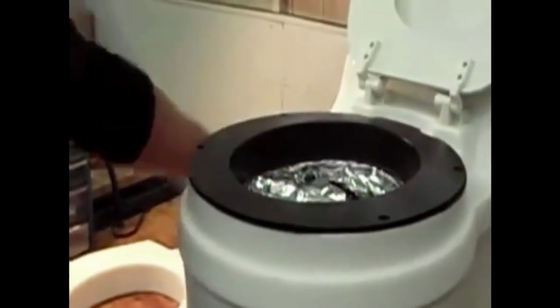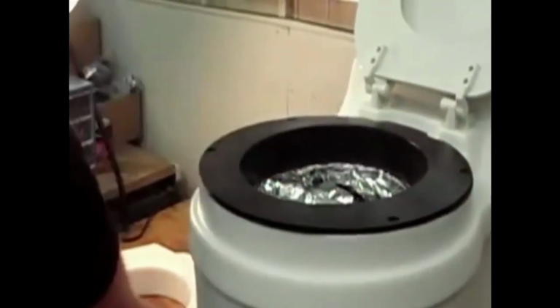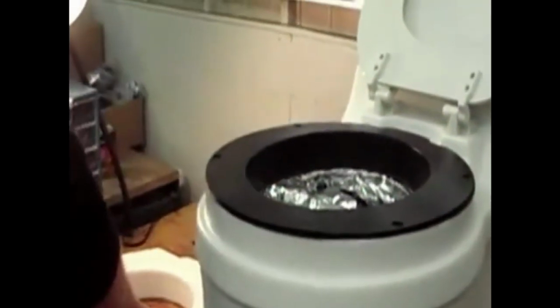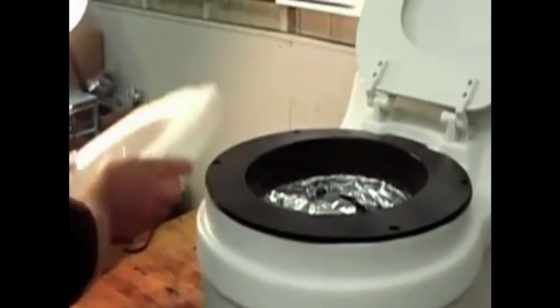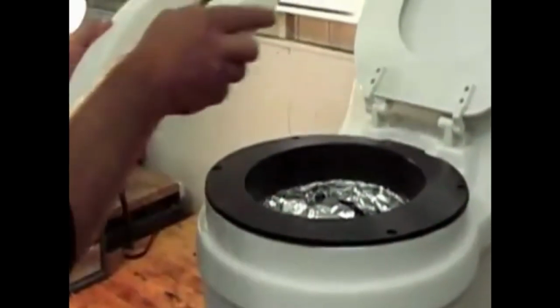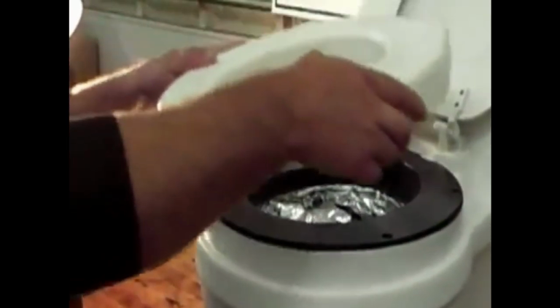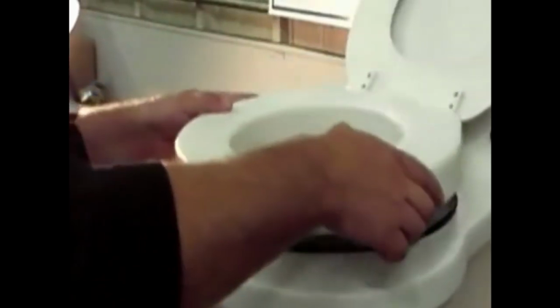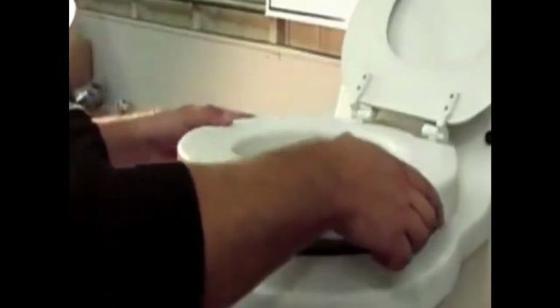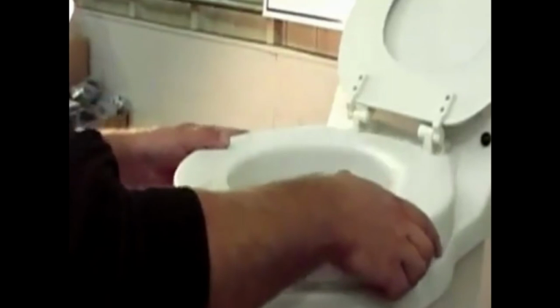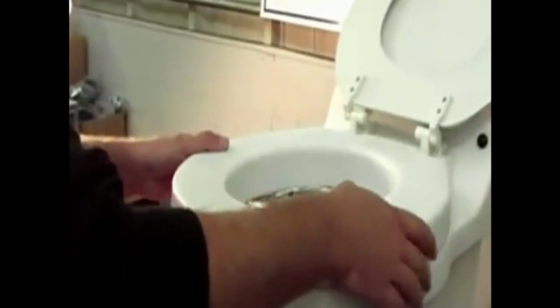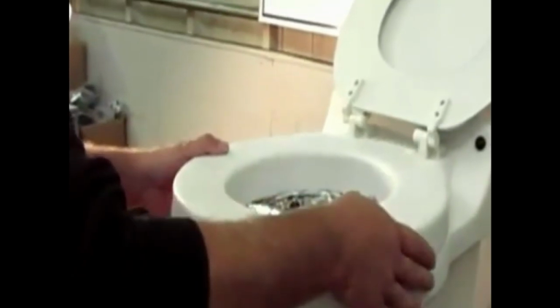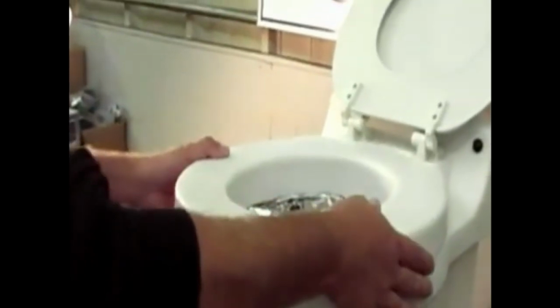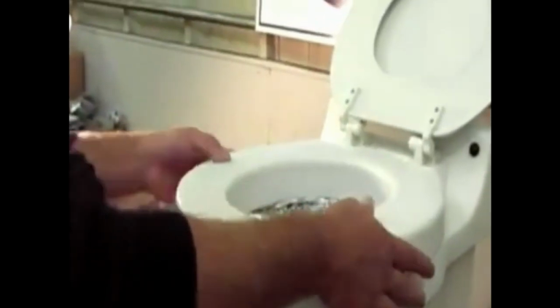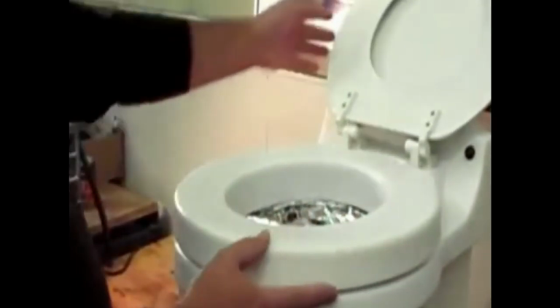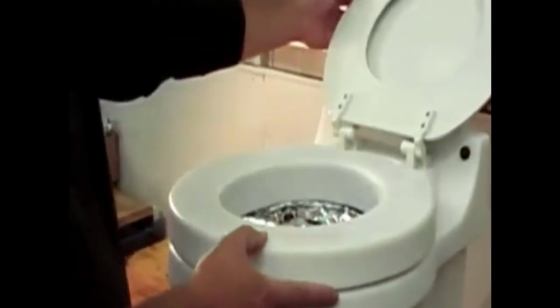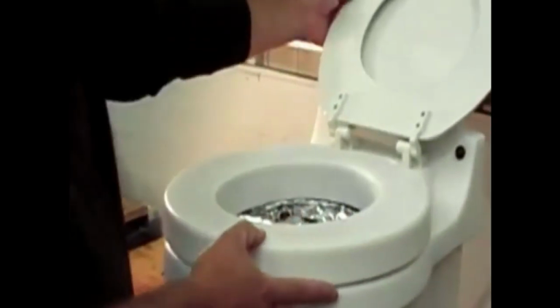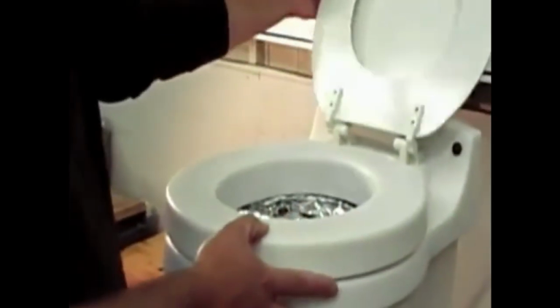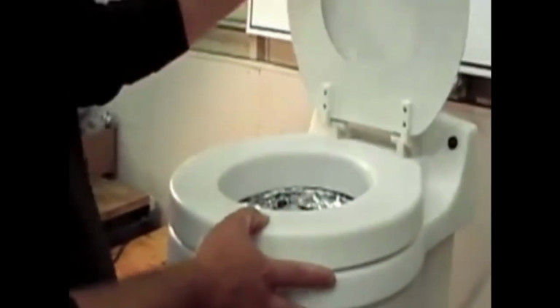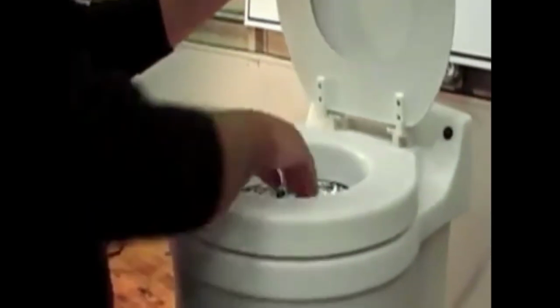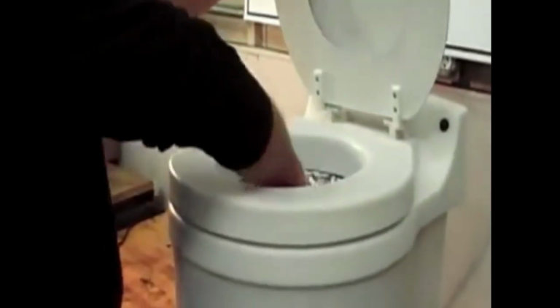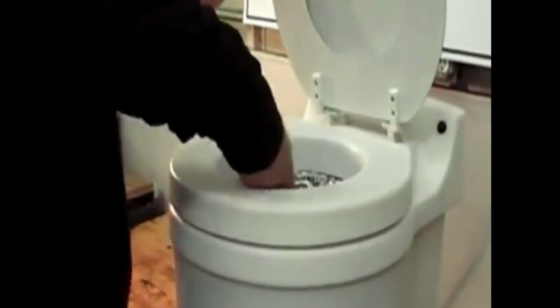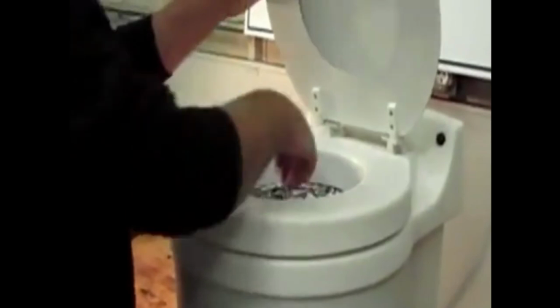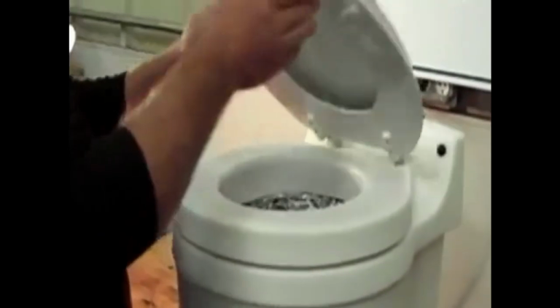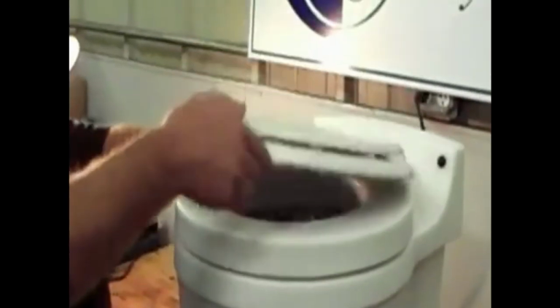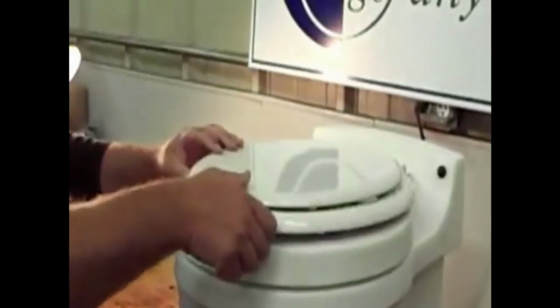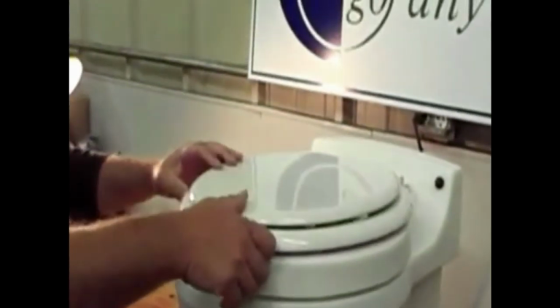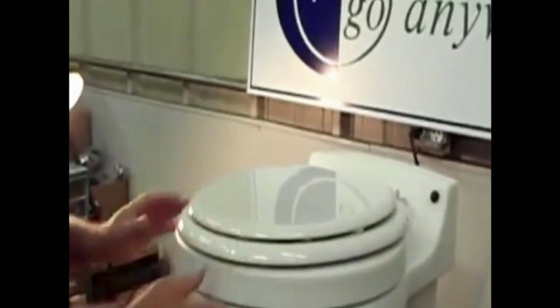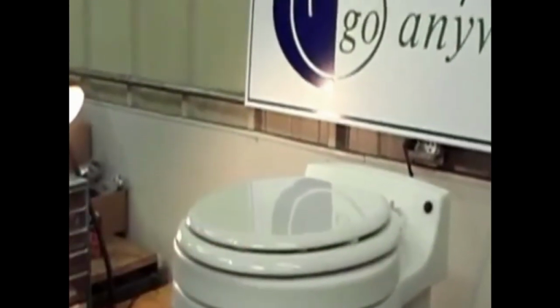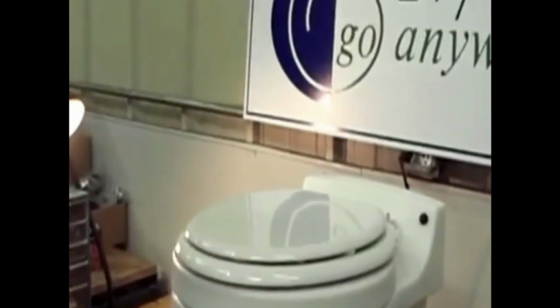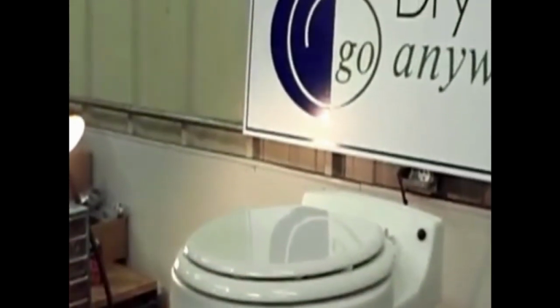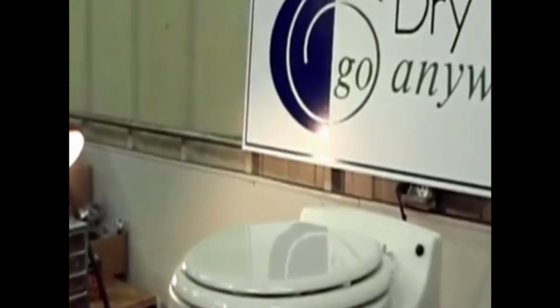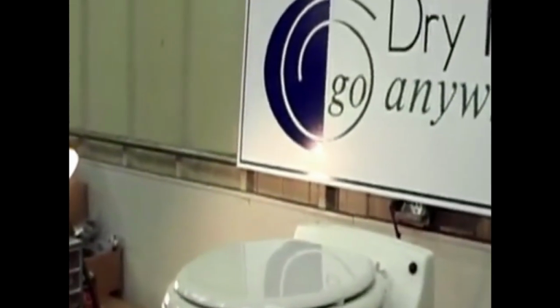Our trim top goes on top of the cartridge. Our lid goes down. And your dry flush unit is ready to use.